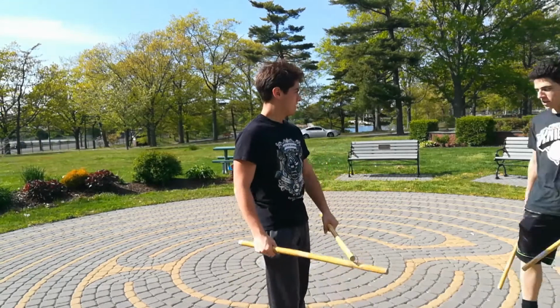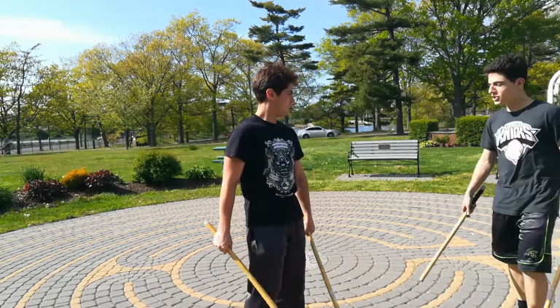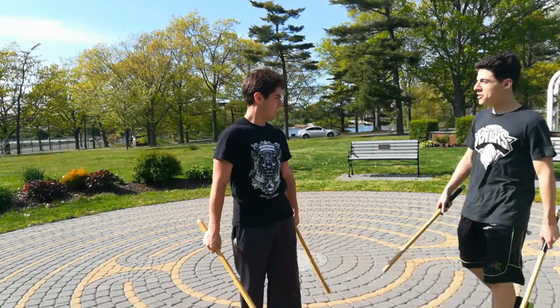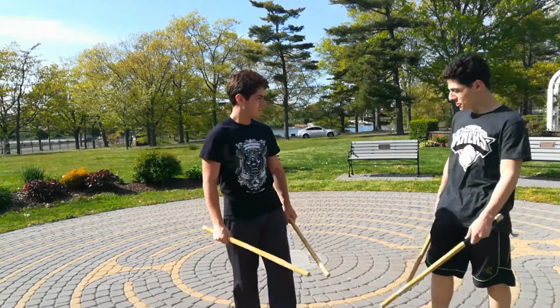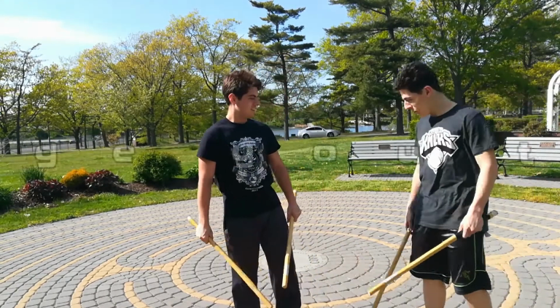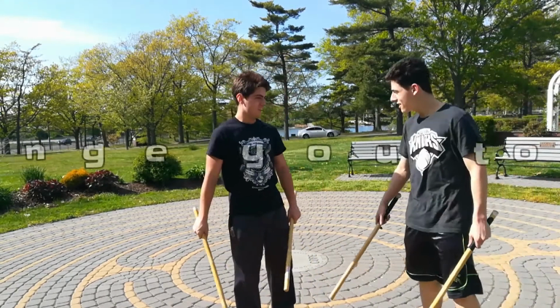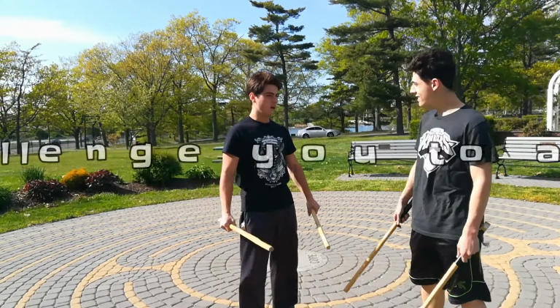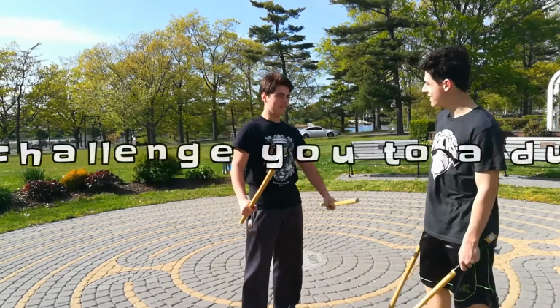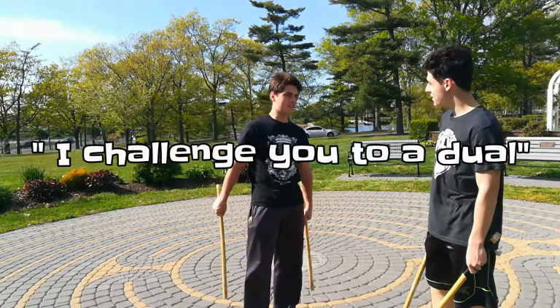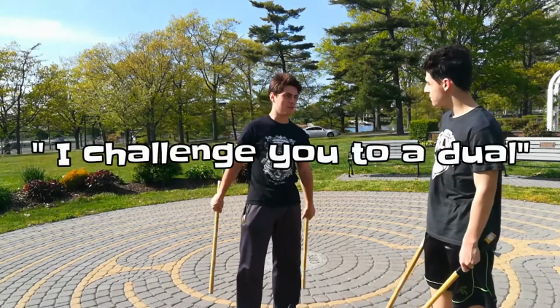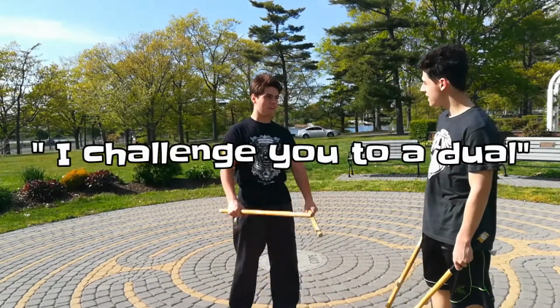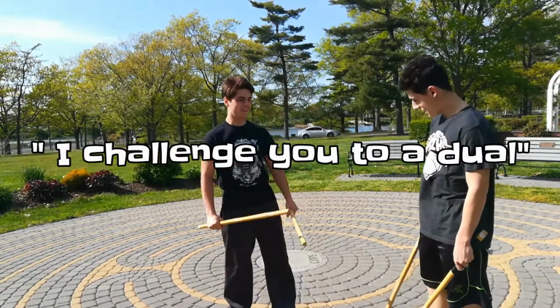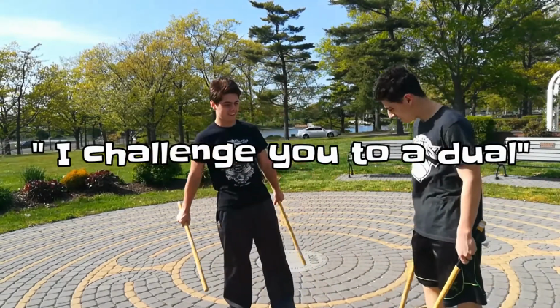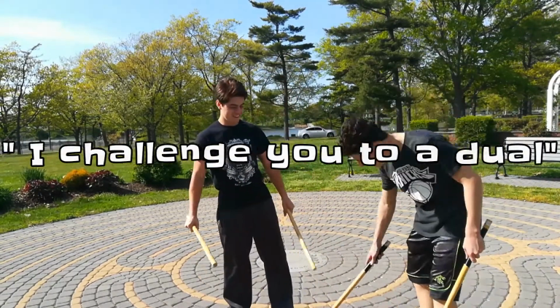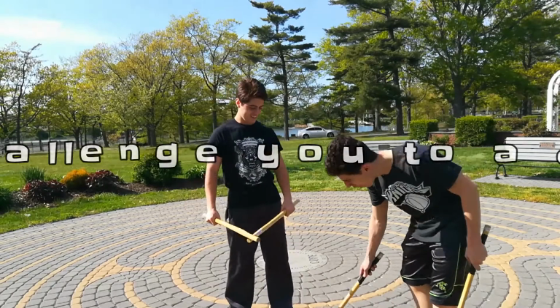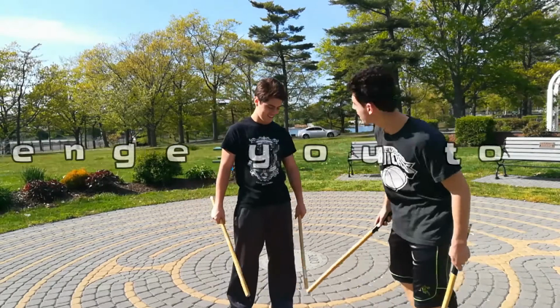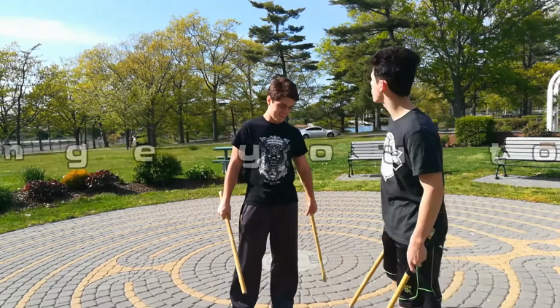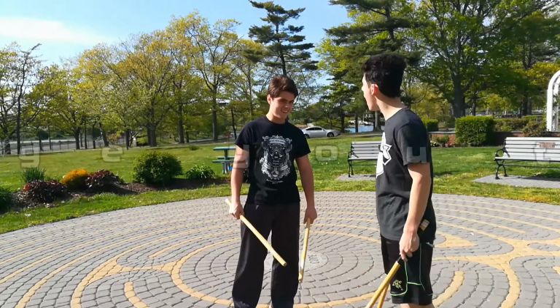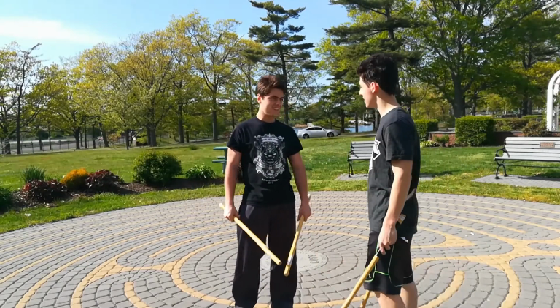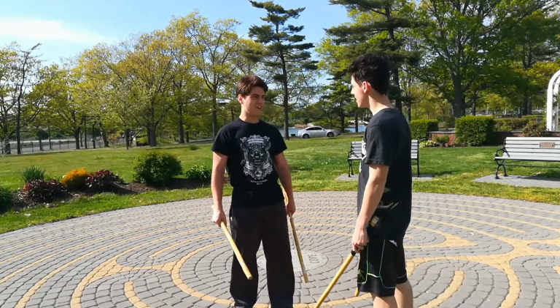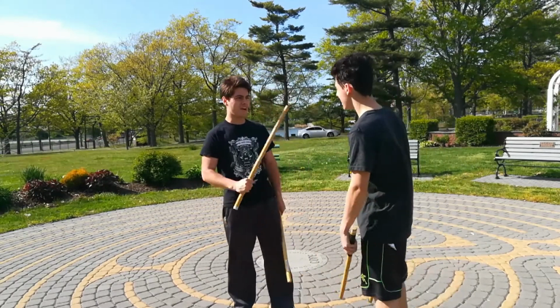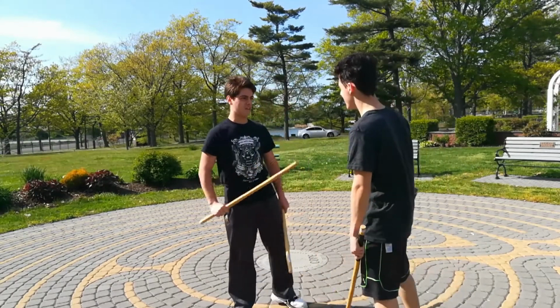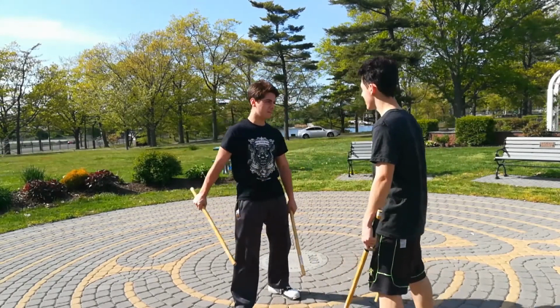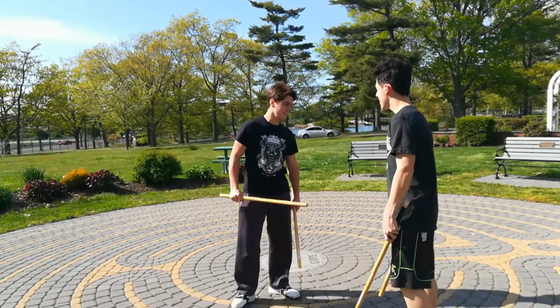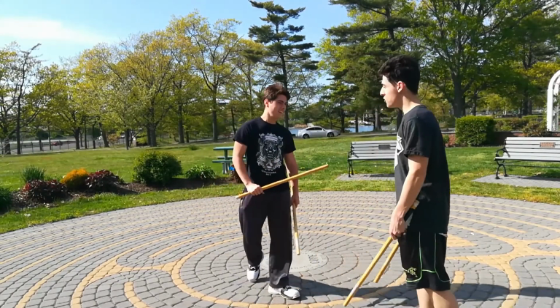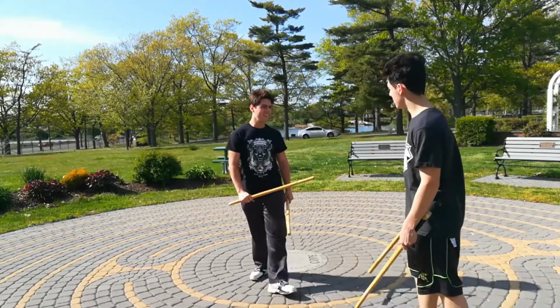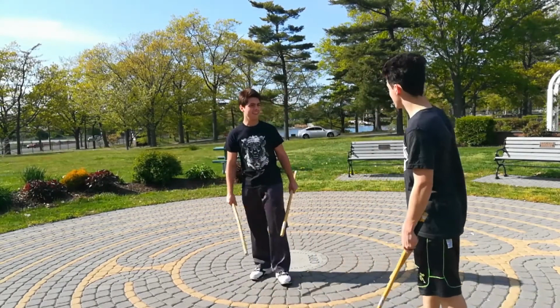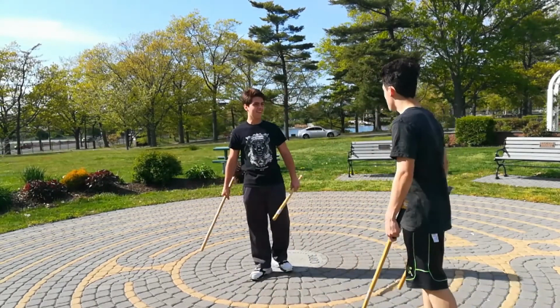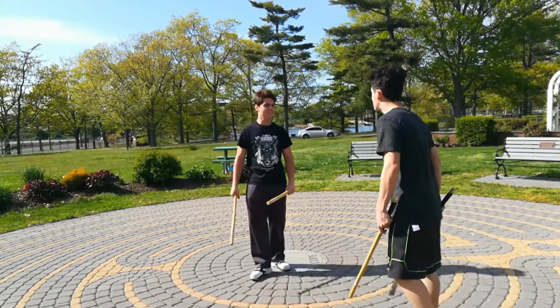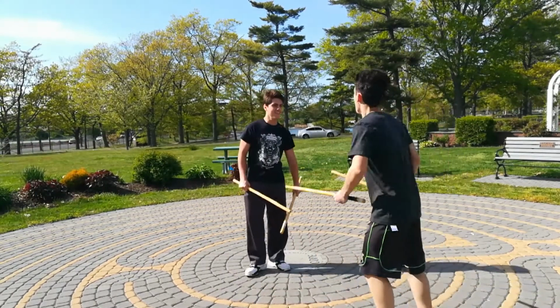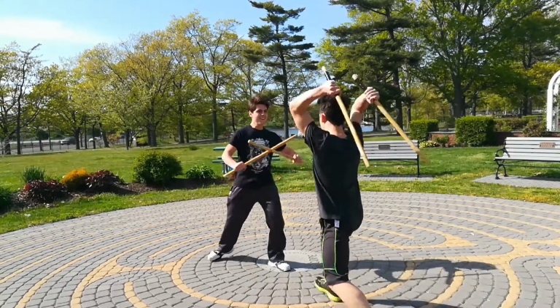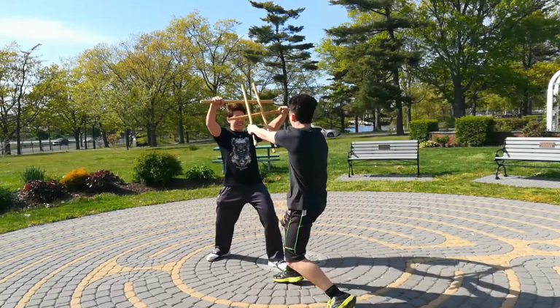I challenge you to a duel. What? You're challenging me to a duel? Yes, this is my park and I want you out of it. Sorry, this is my turn. You were mistaken. This is my turn.